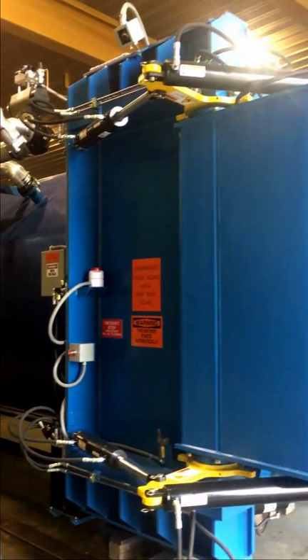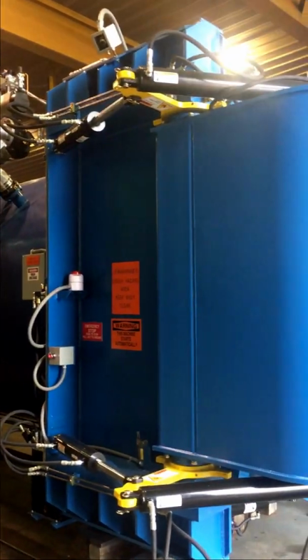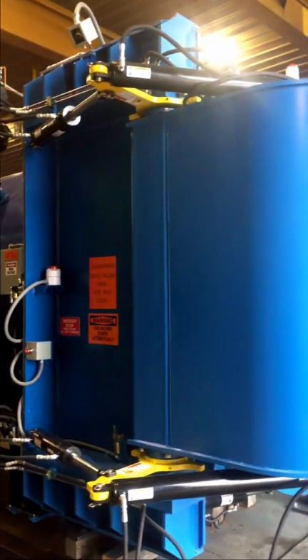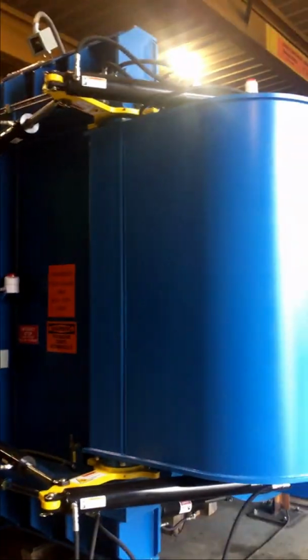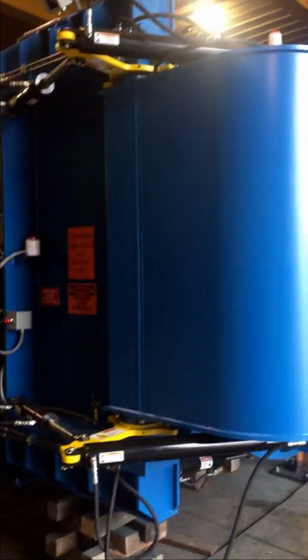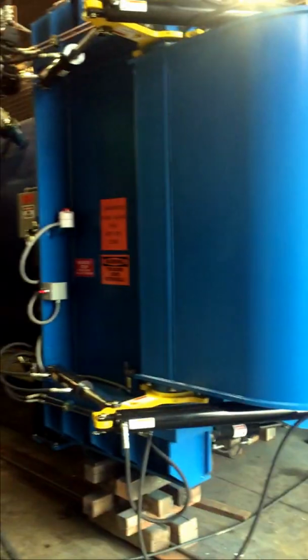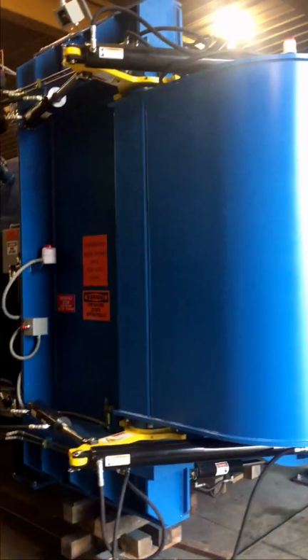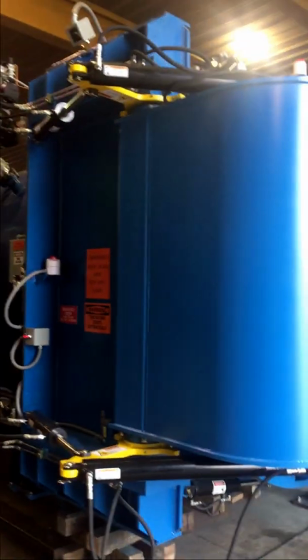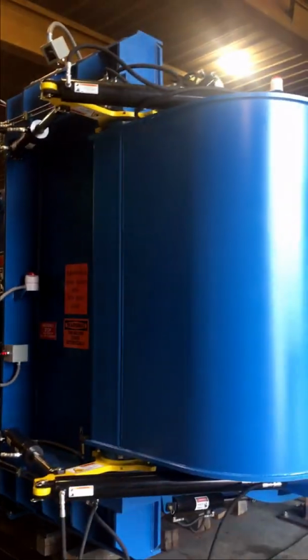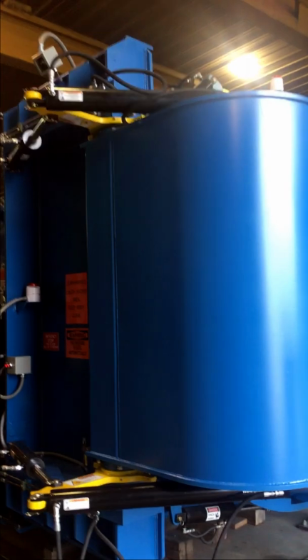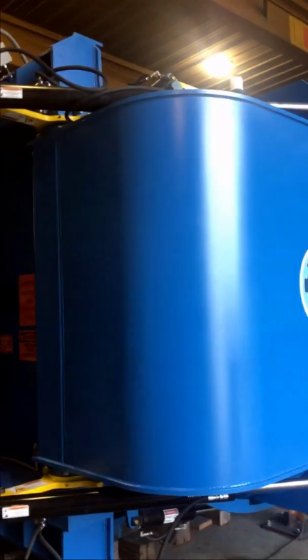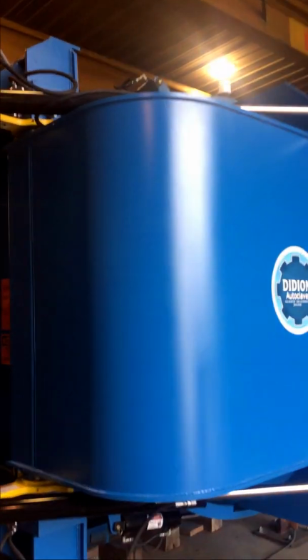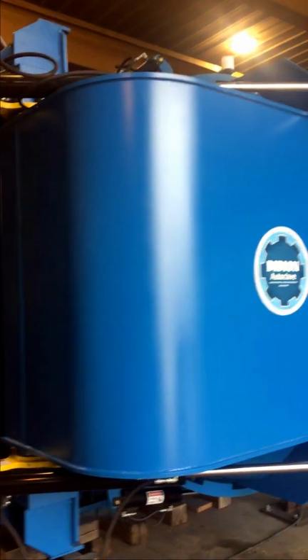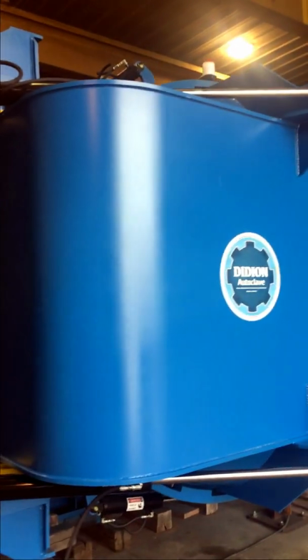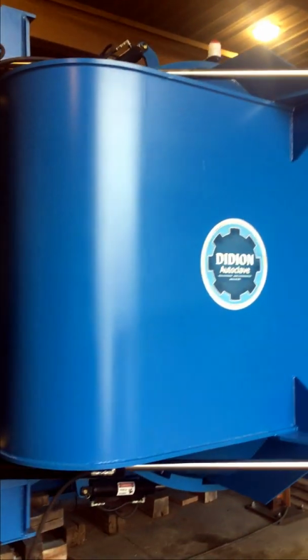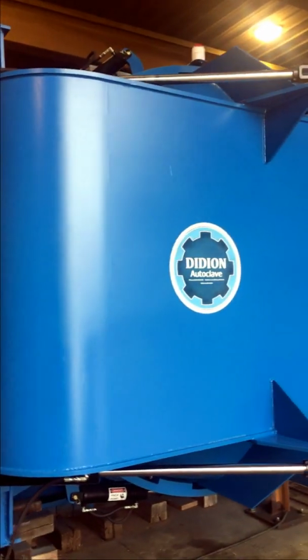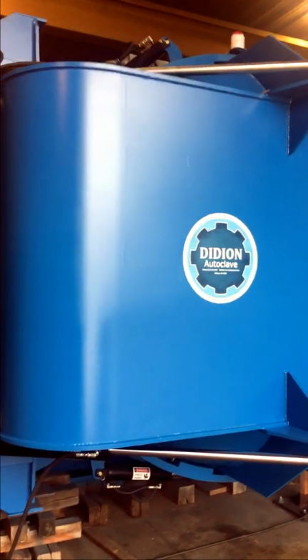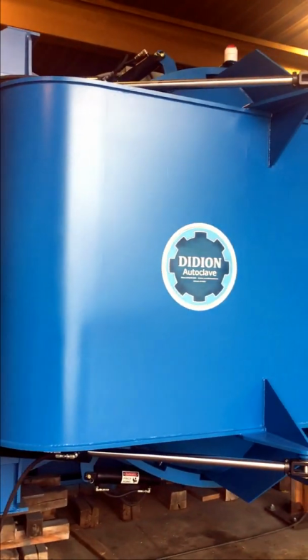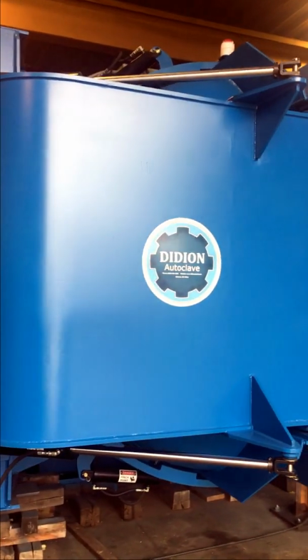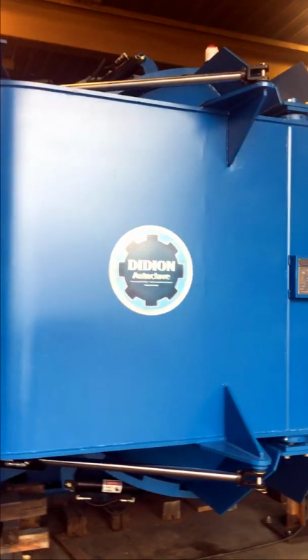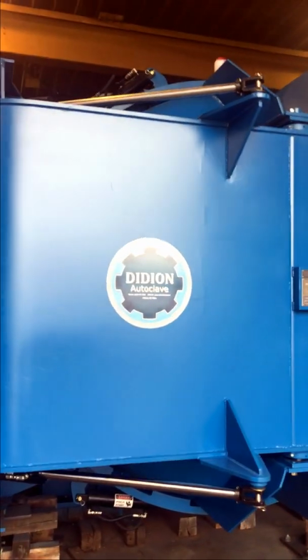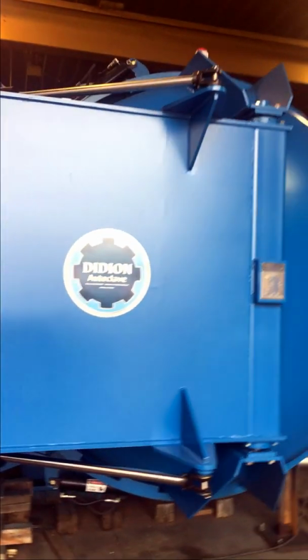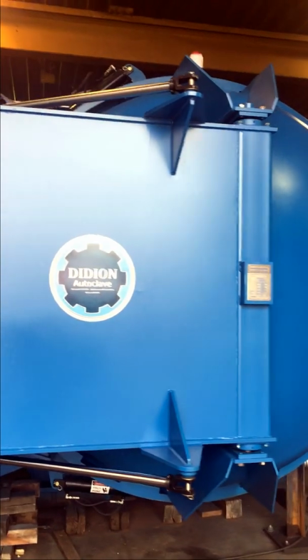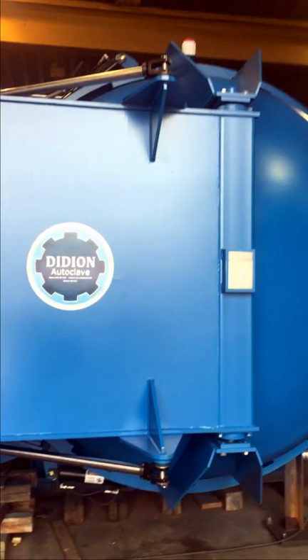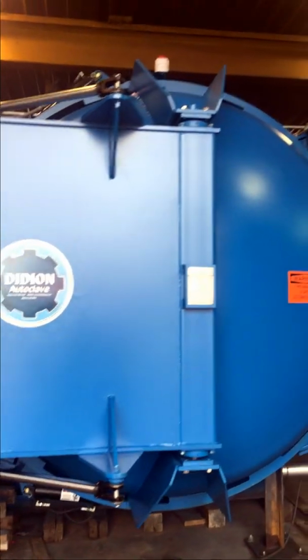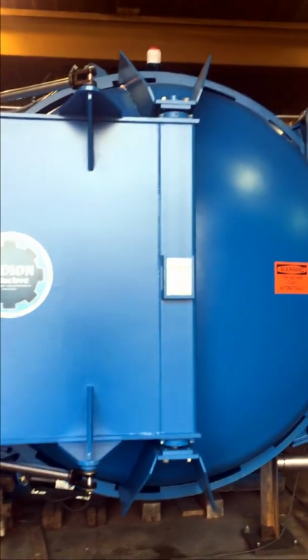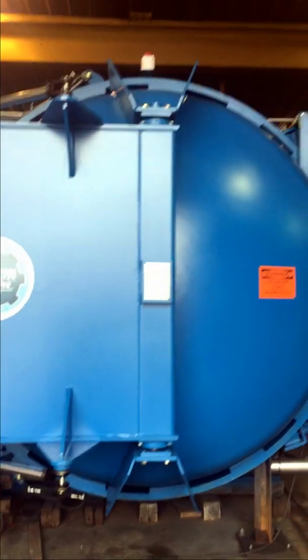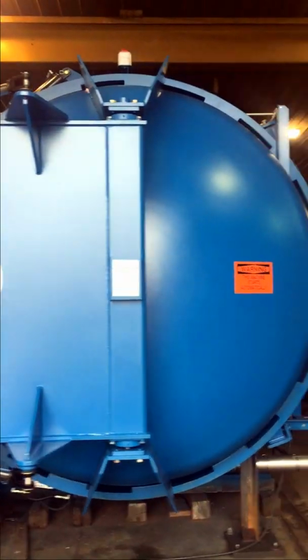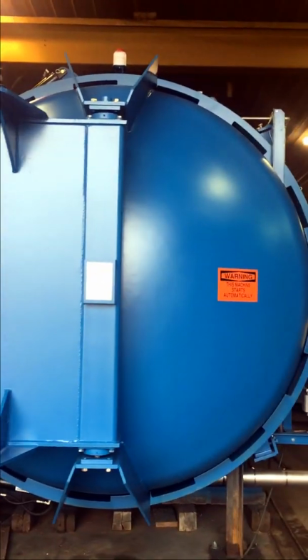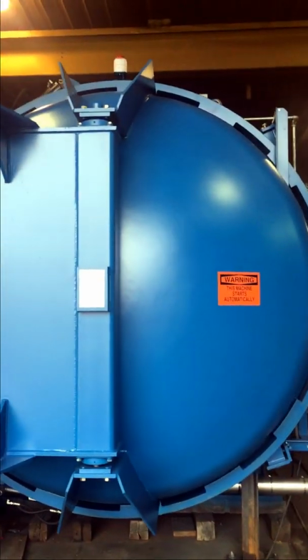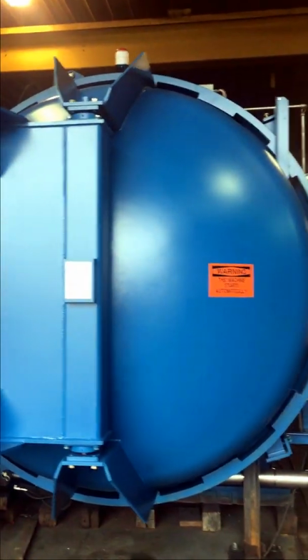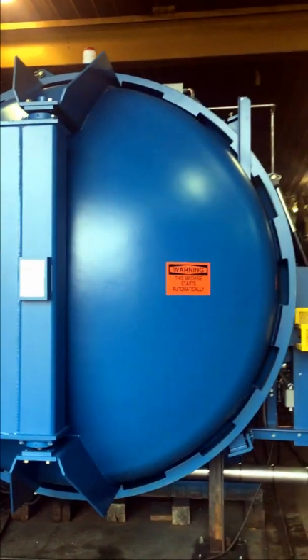We'll work our way around the vessel, and what we really want to demonstrate today is our automatic door opening feature. This particular door opens to 180 degrees, which makes it convenient for certain plant locations.